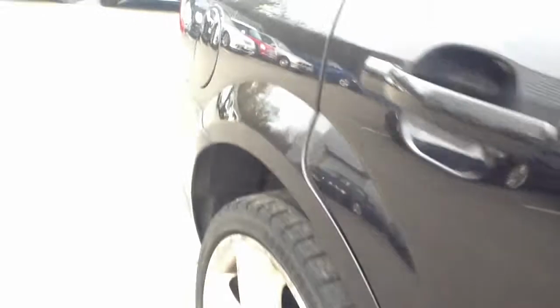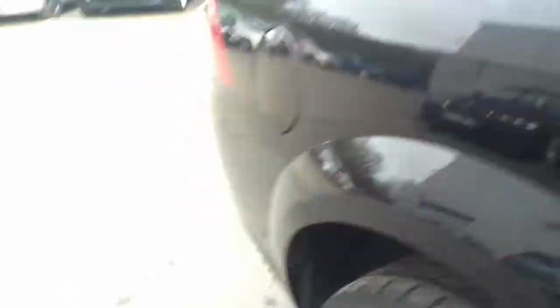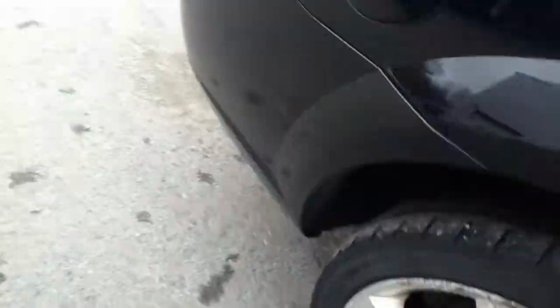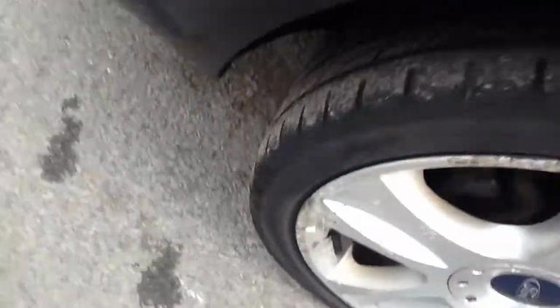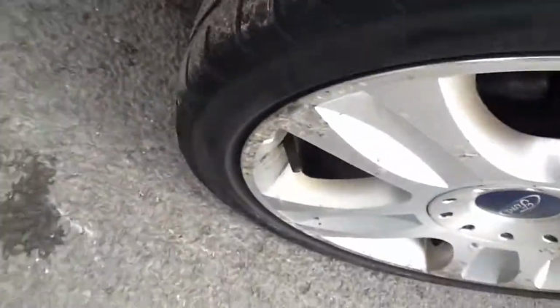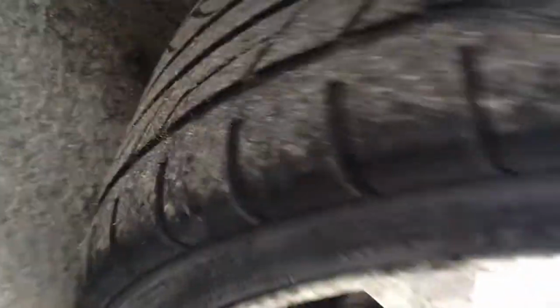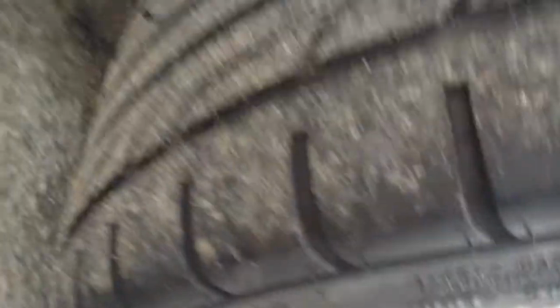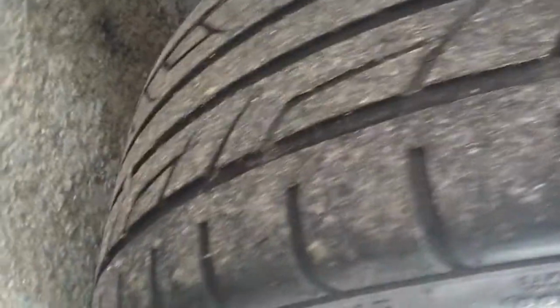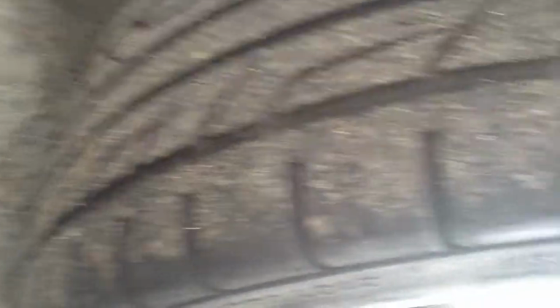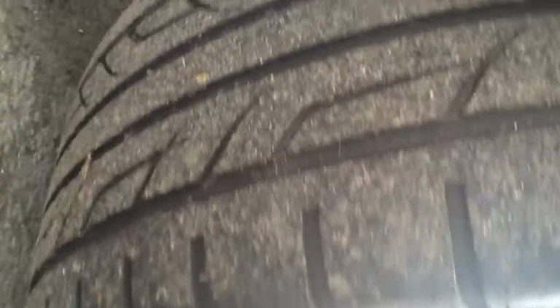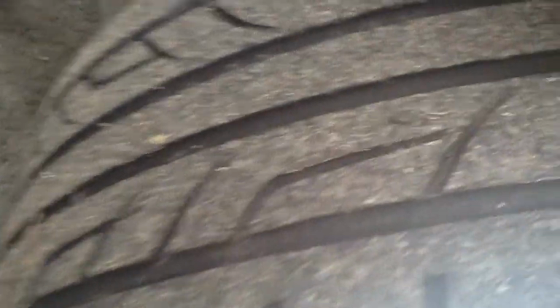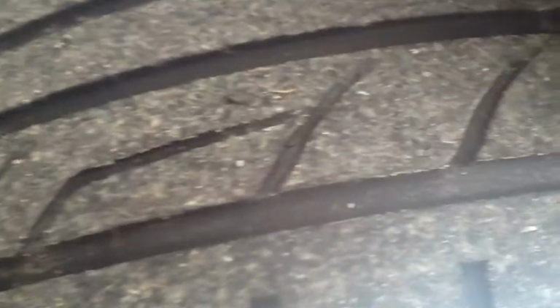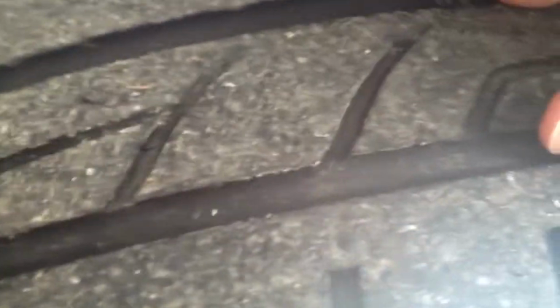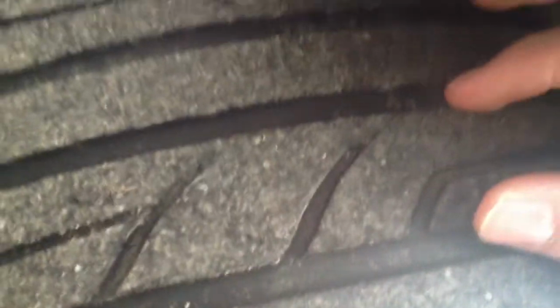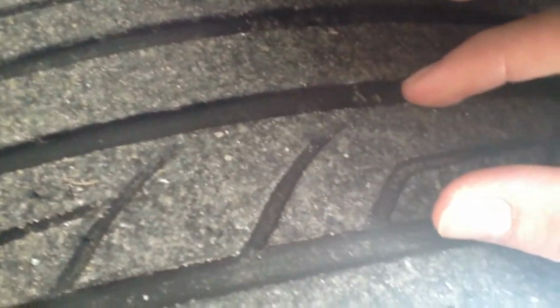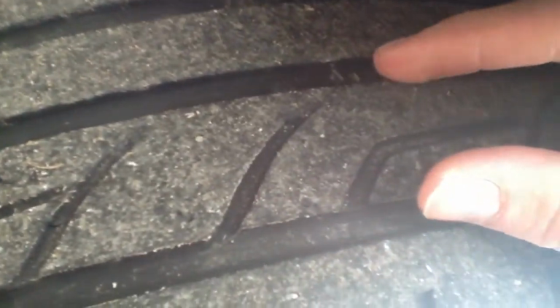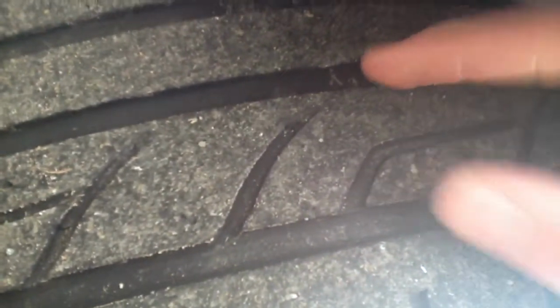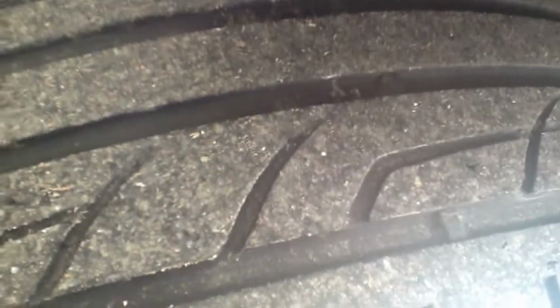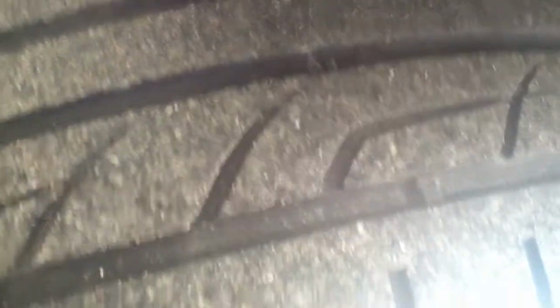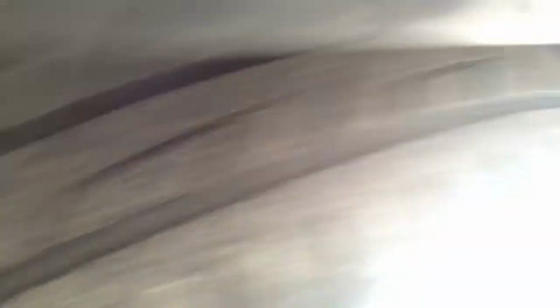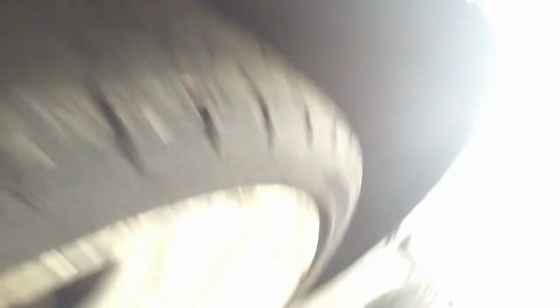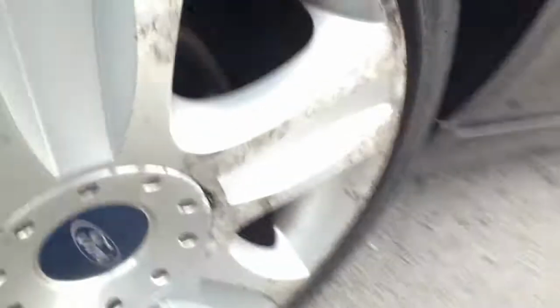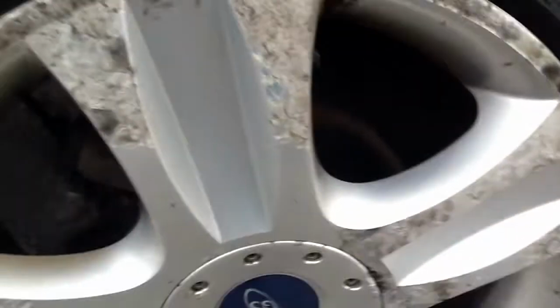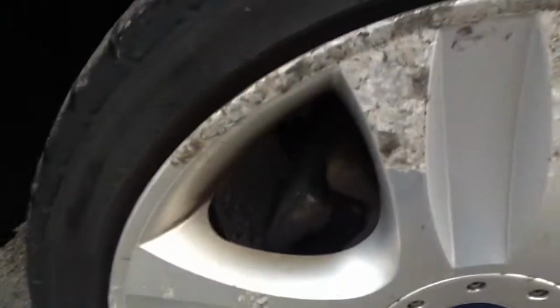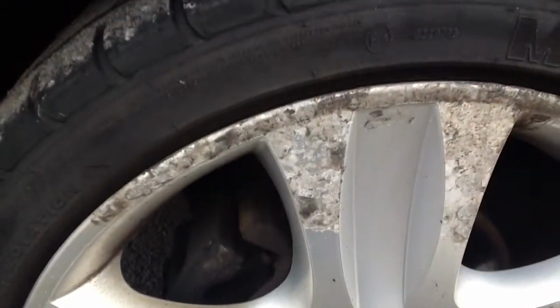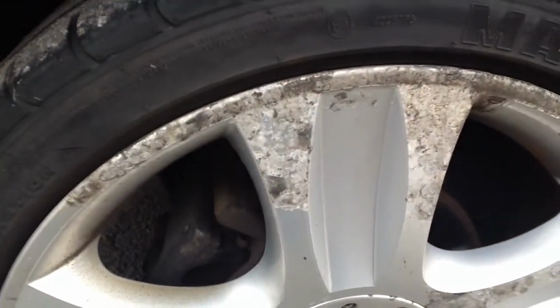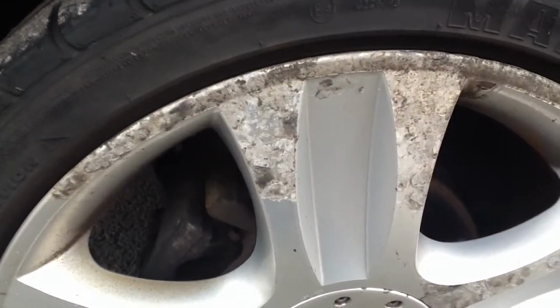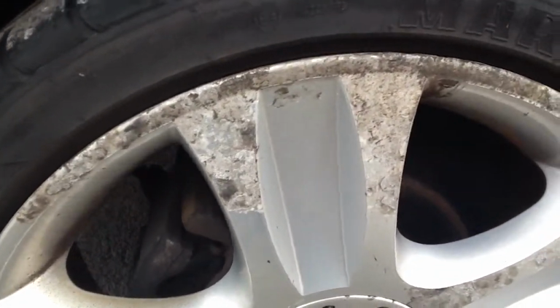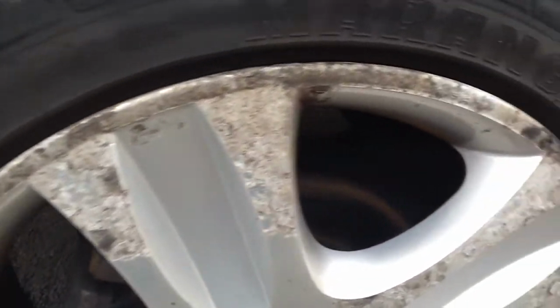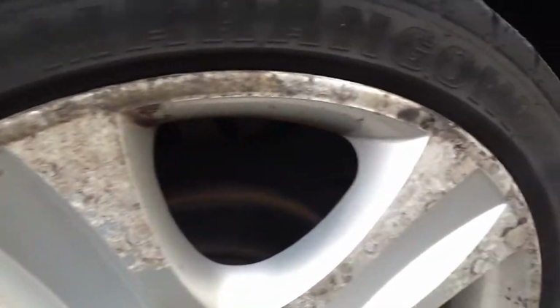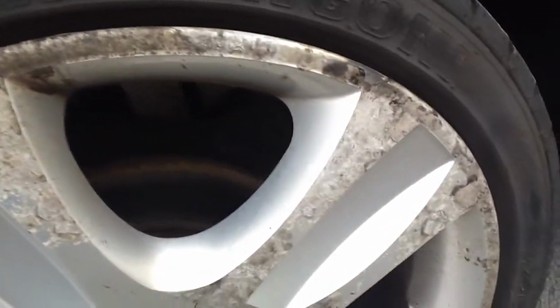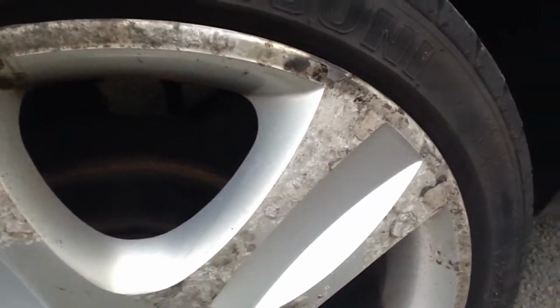Moving to the offside rear tyre, there's about 3mm of tread on this tyre. Same story really — really bad condition with the wheels.